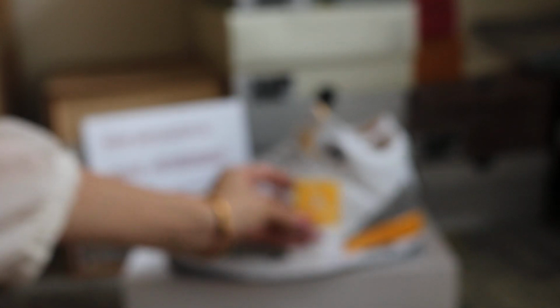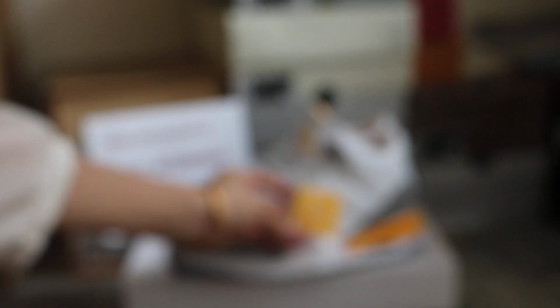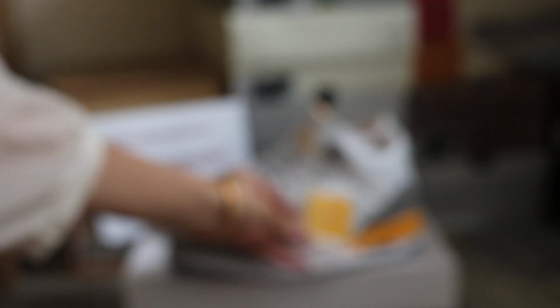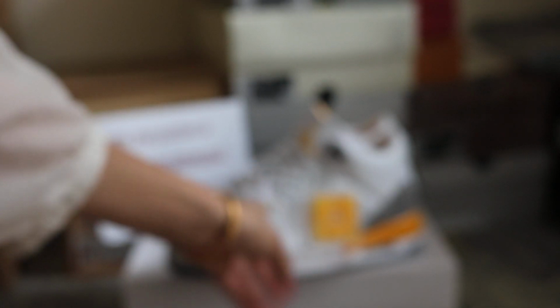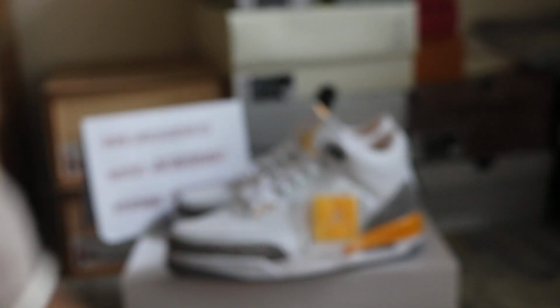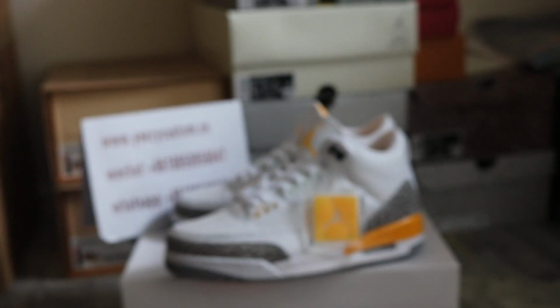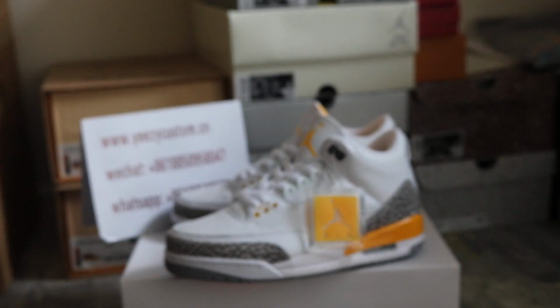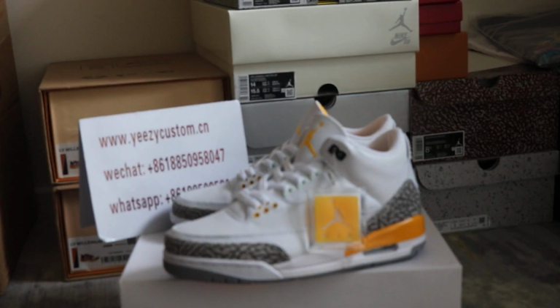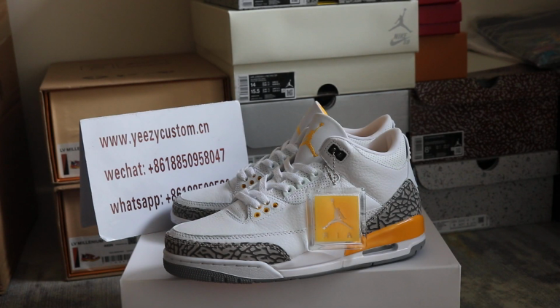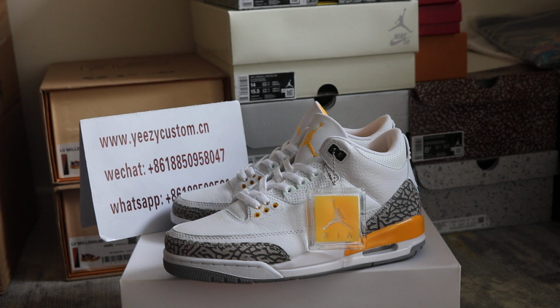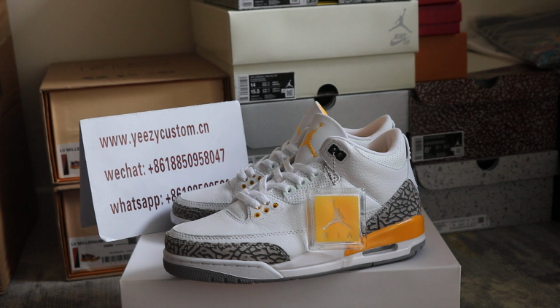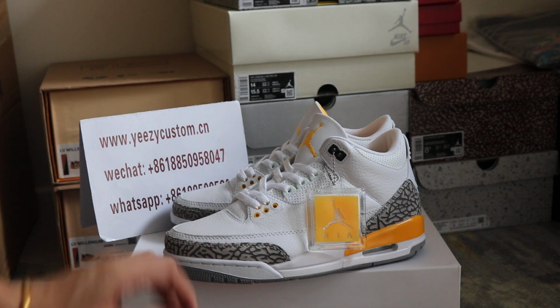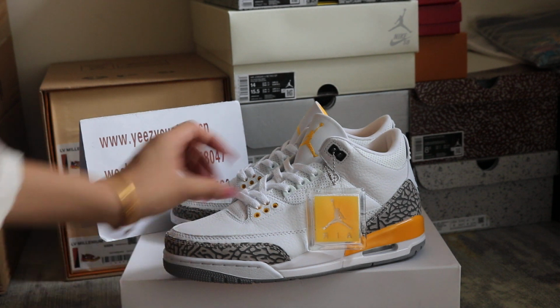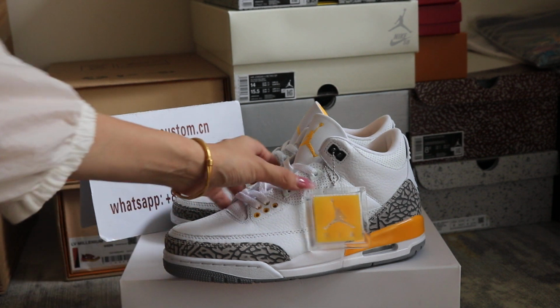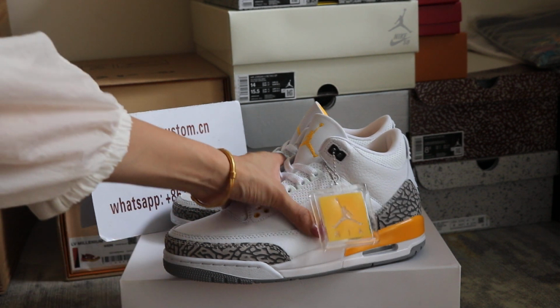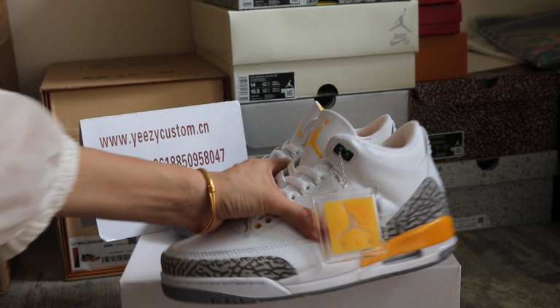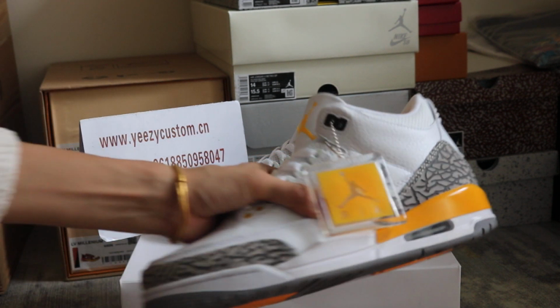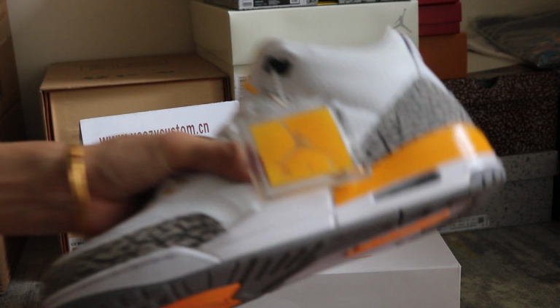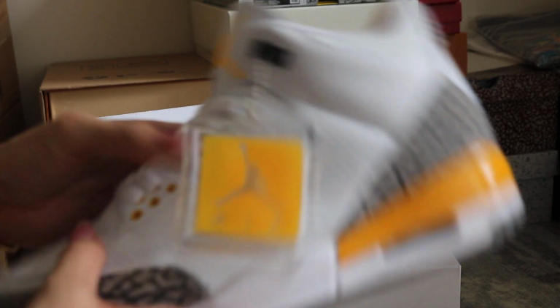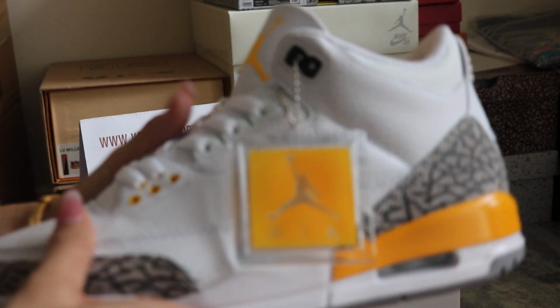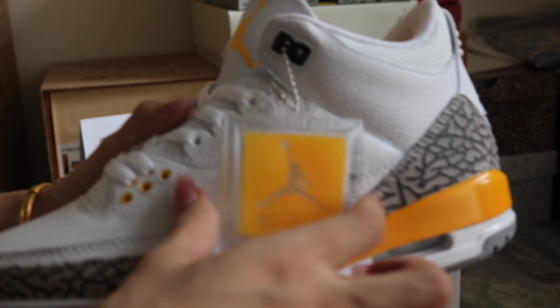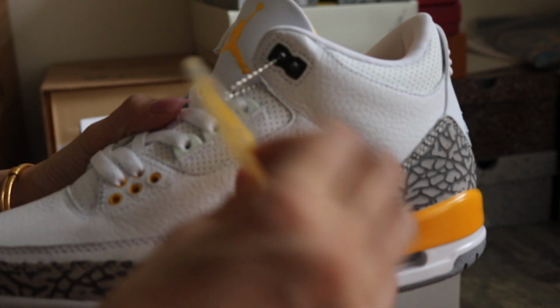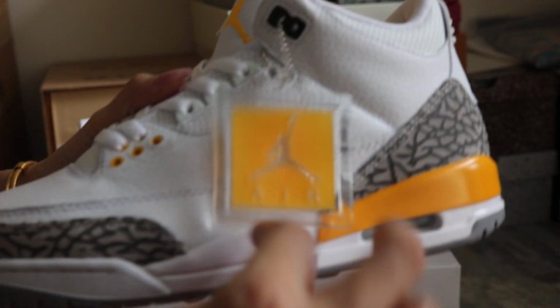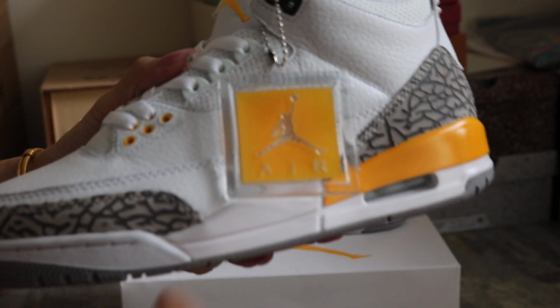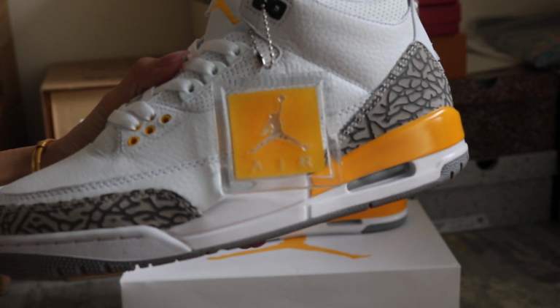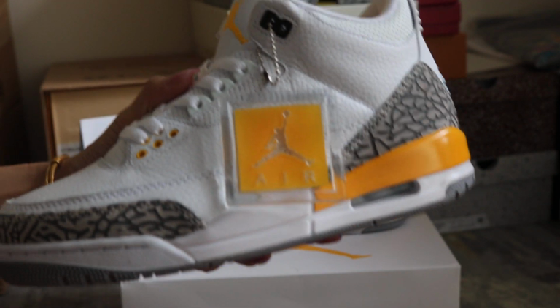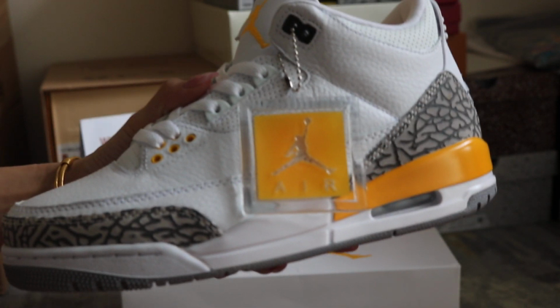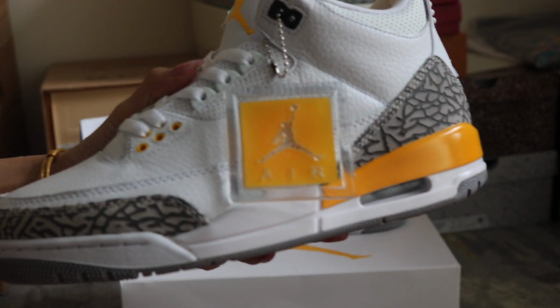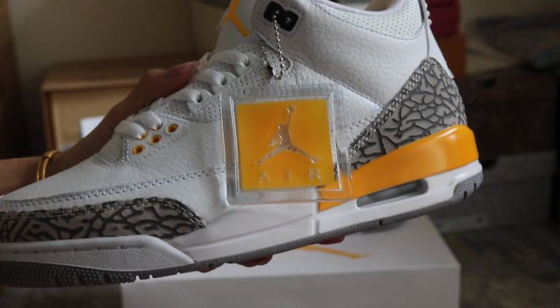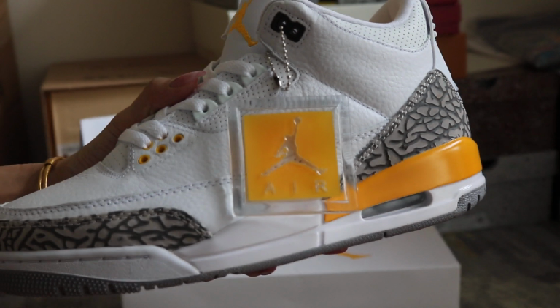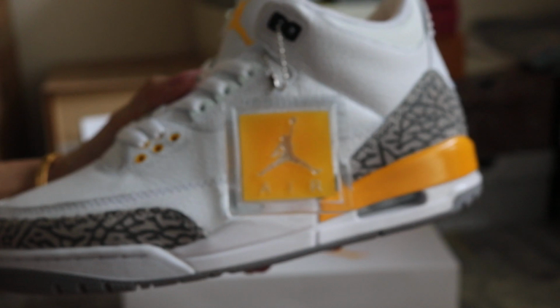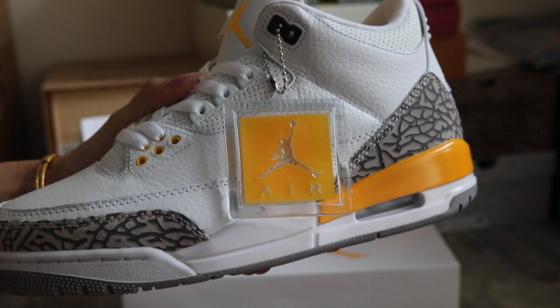So today I got a chance to show you more detail for the shoes. It comes with this yellow stamp, got the L on top of the stamp.